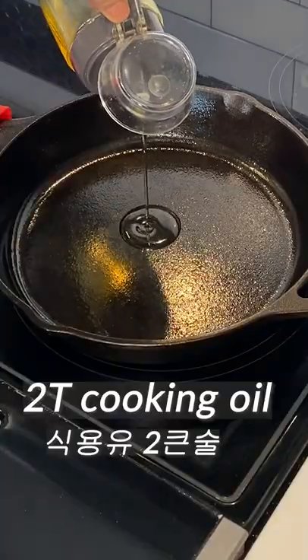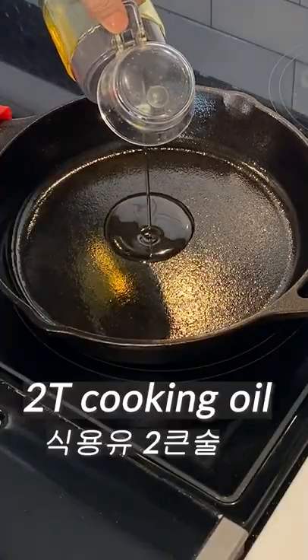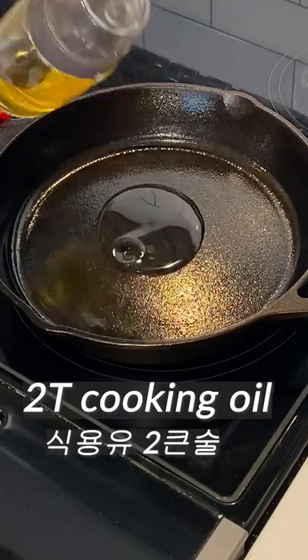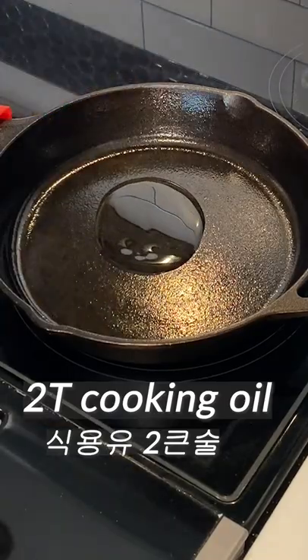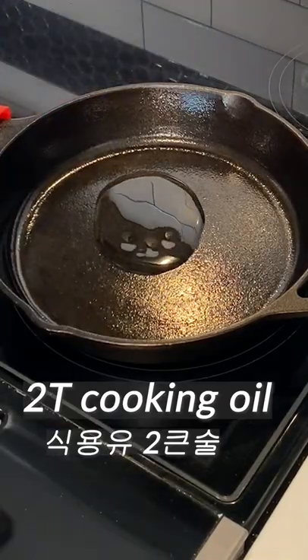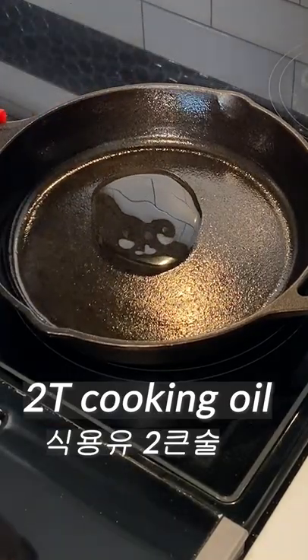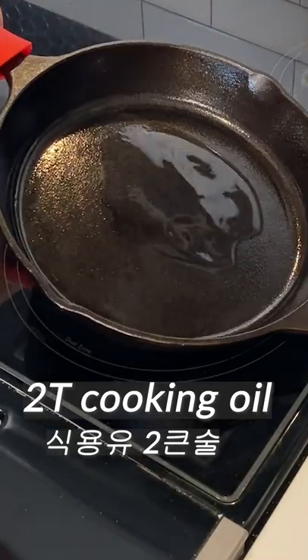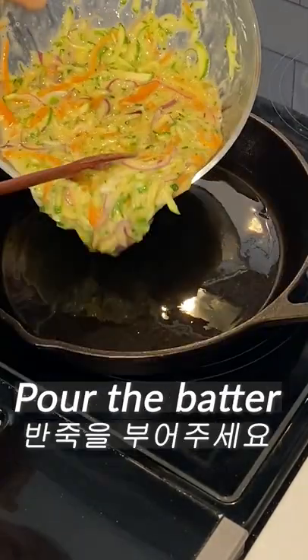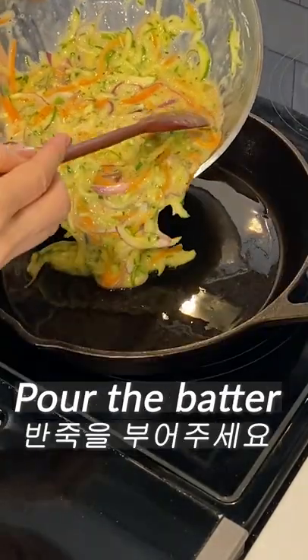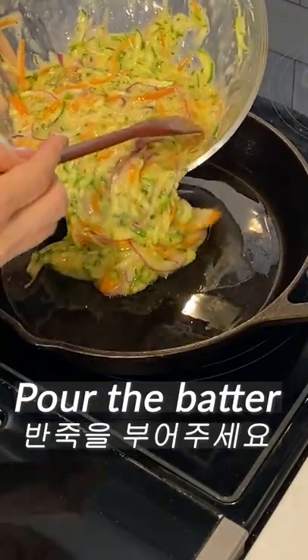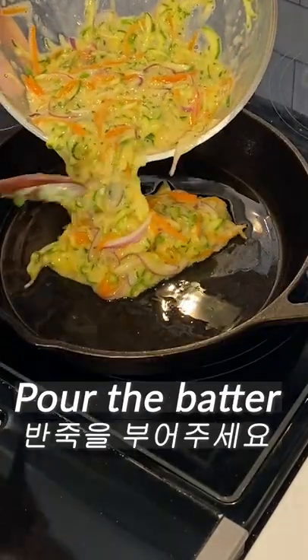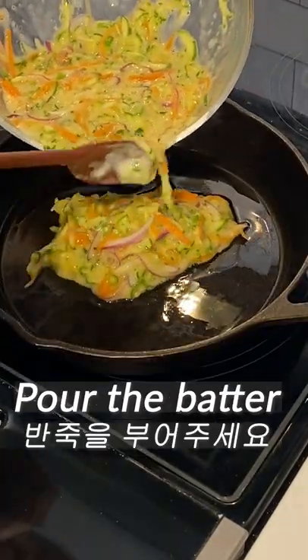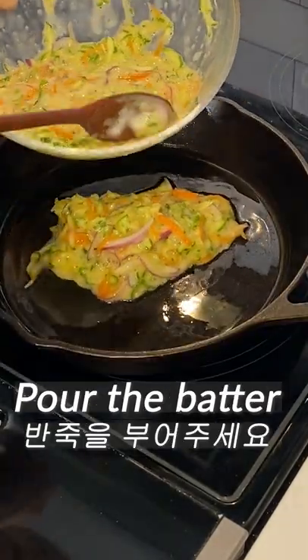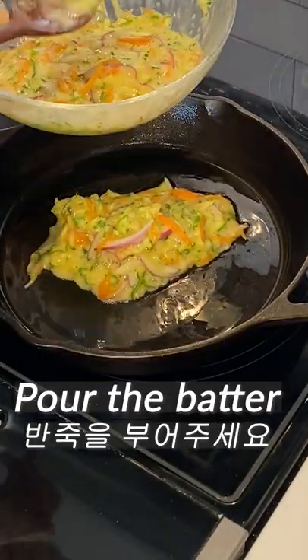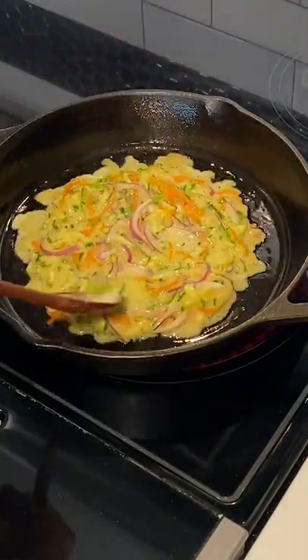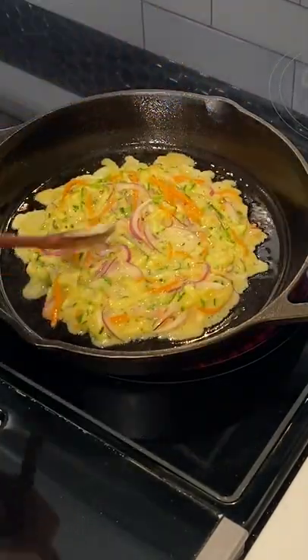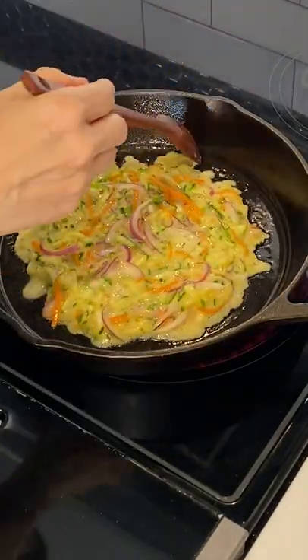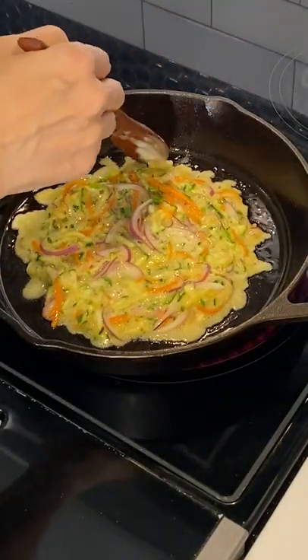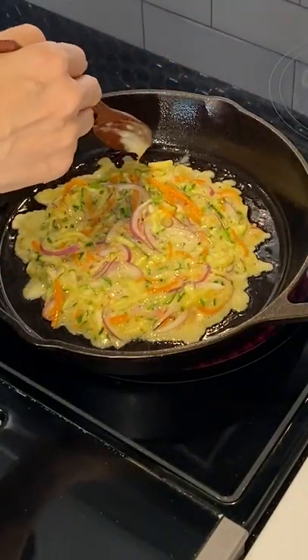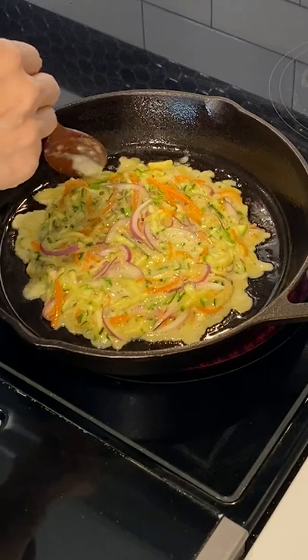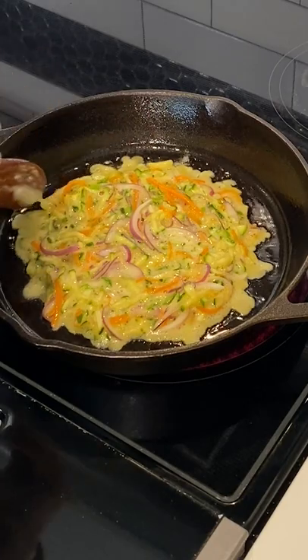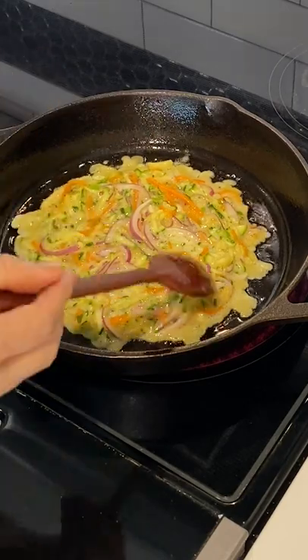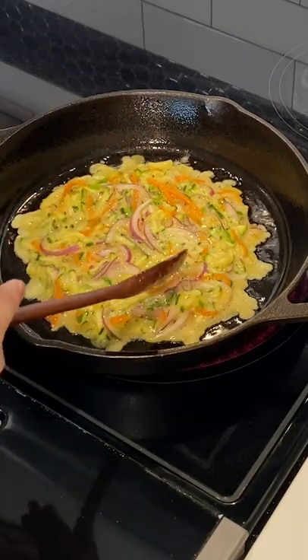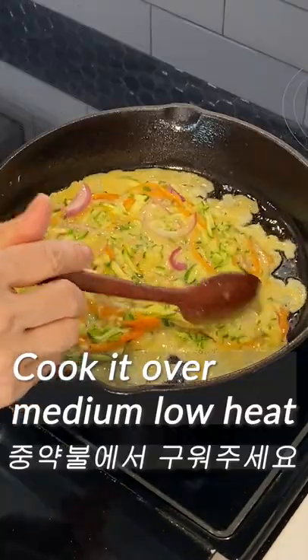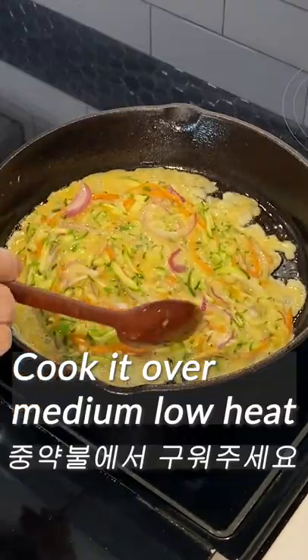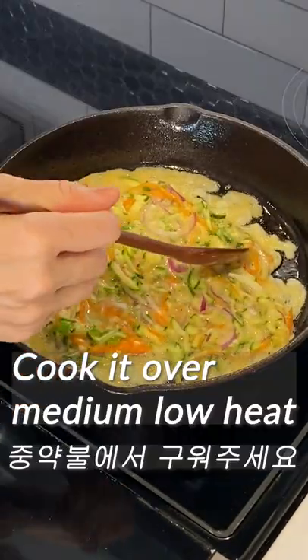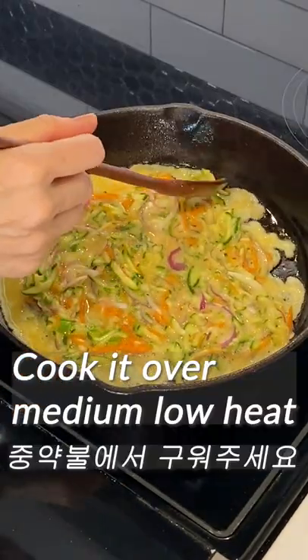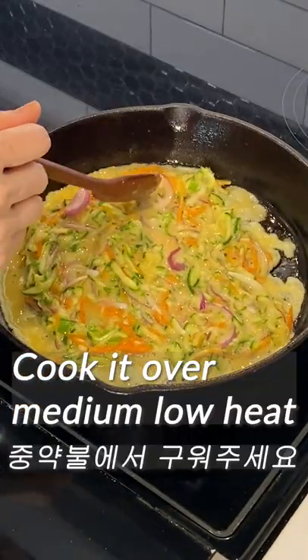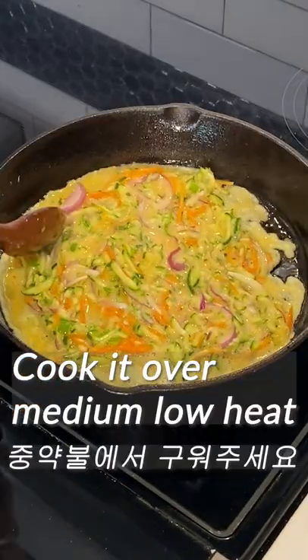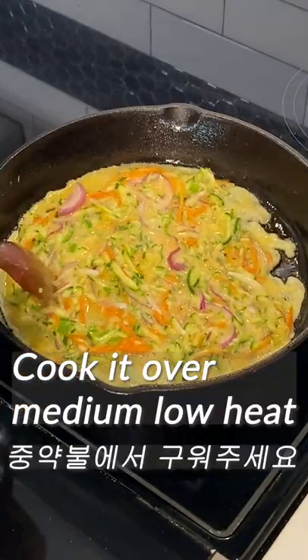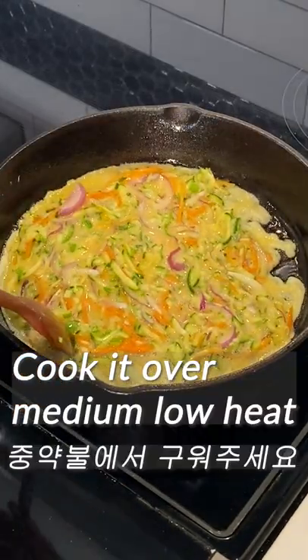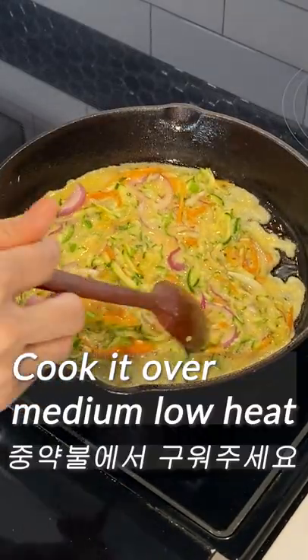Add 2 tablespoons of oil. Pour the batter in a moderate amount. Make a round shape like this. Spread it thinly. Cook it over medium-low heat.